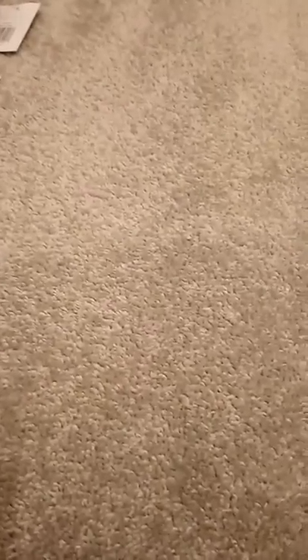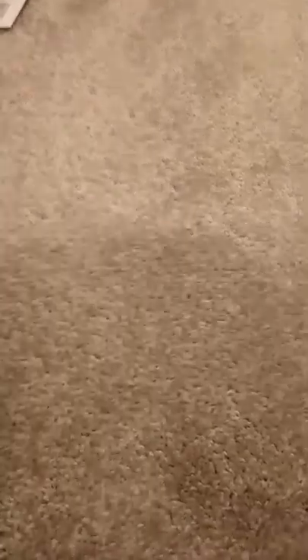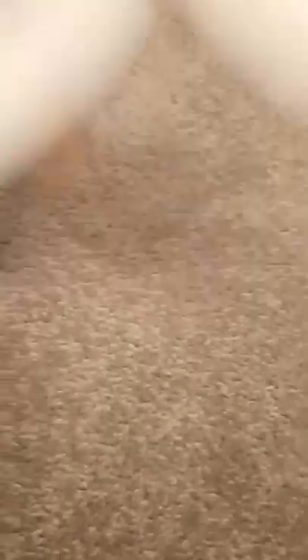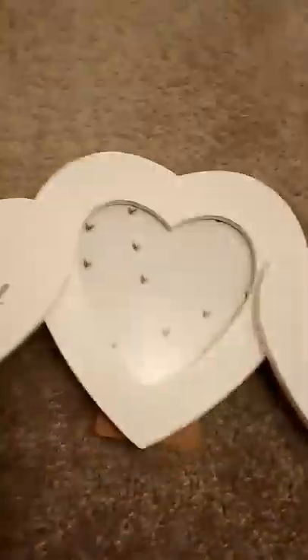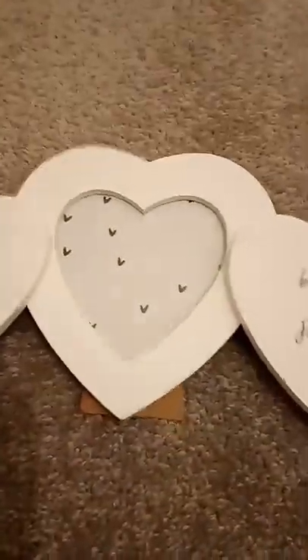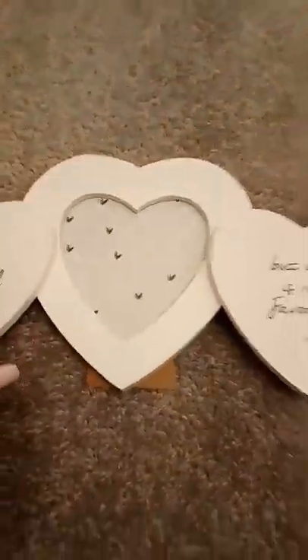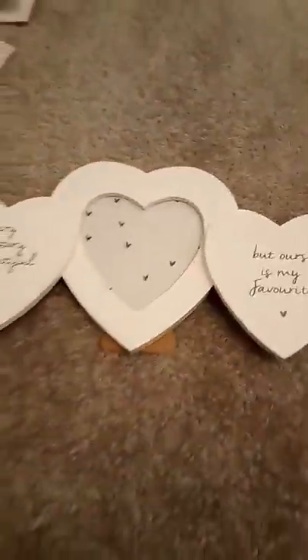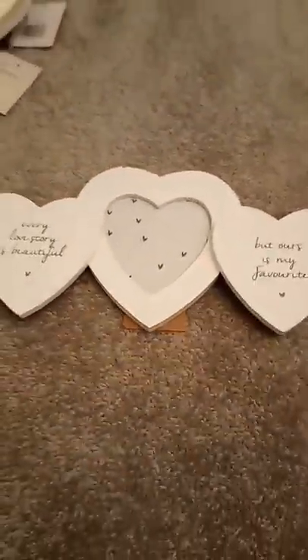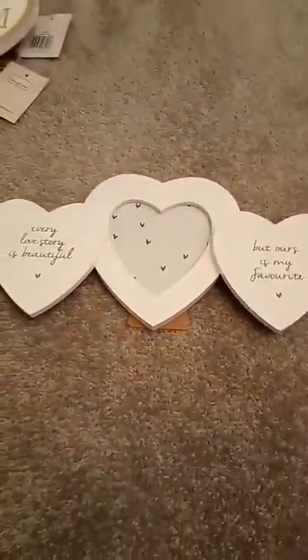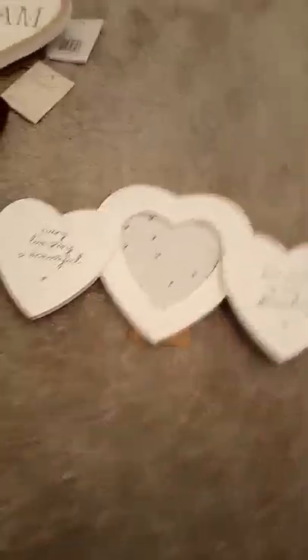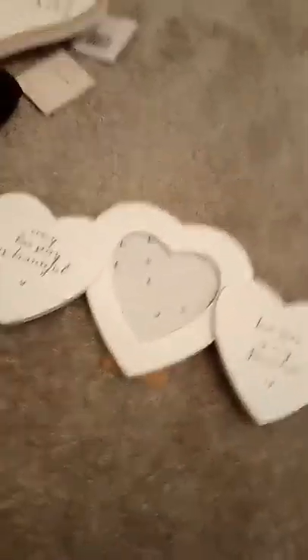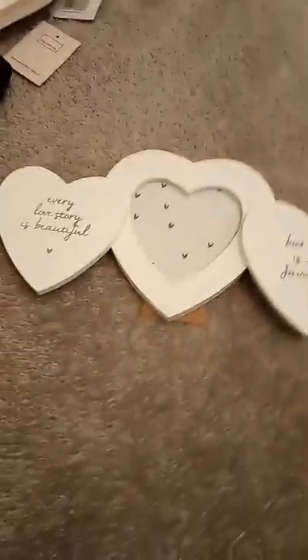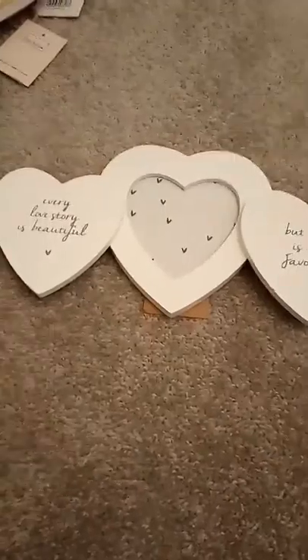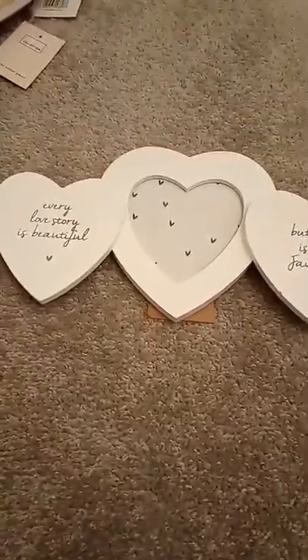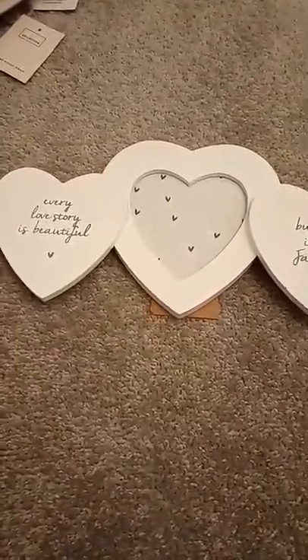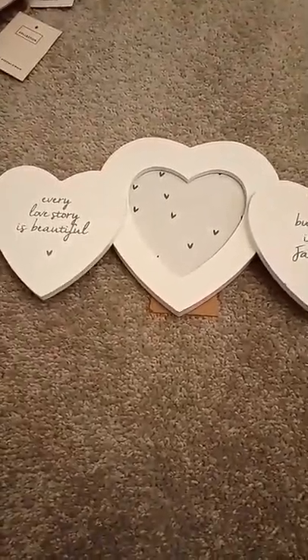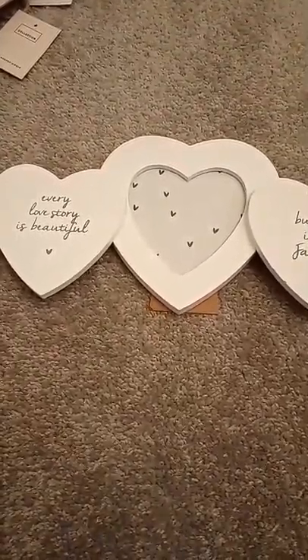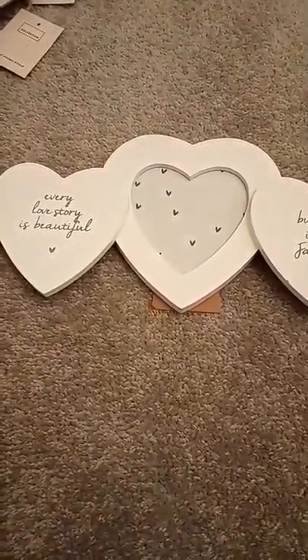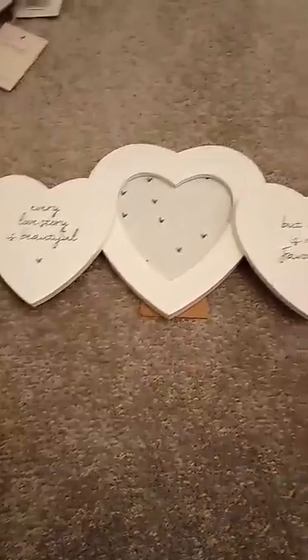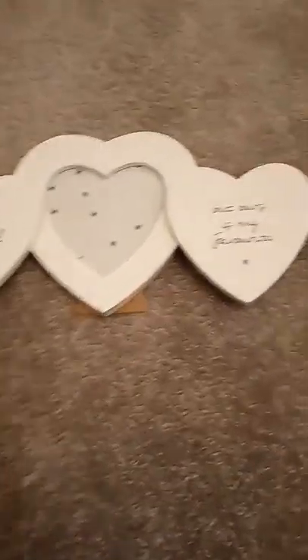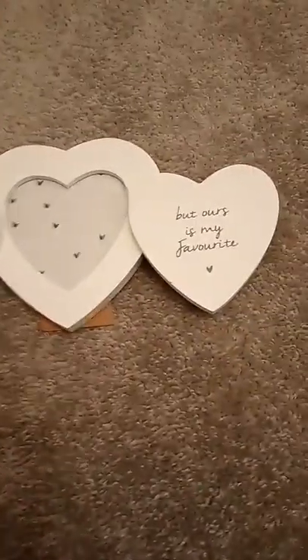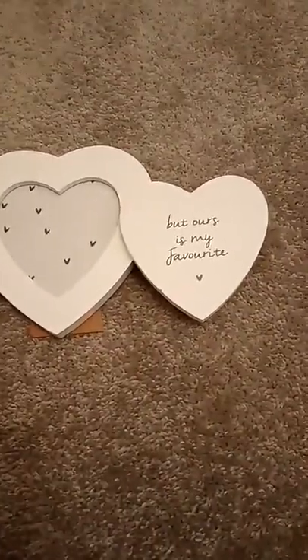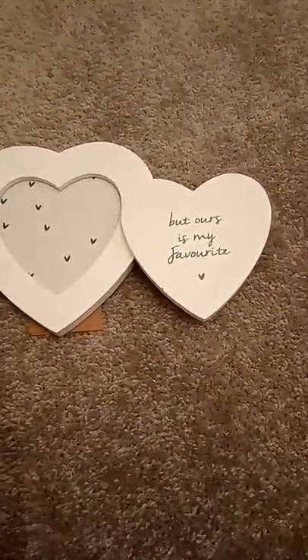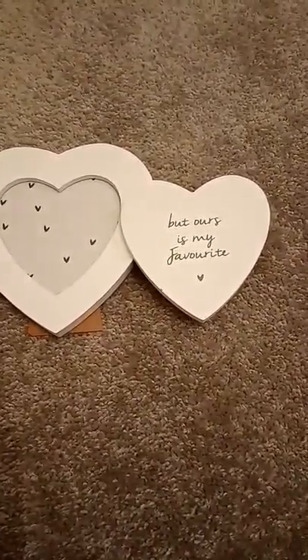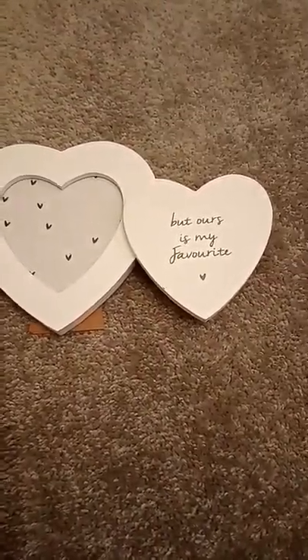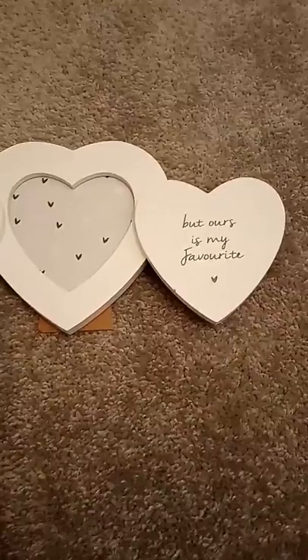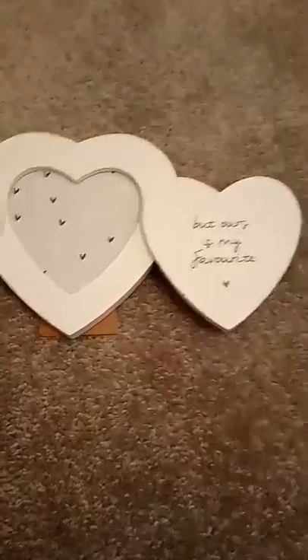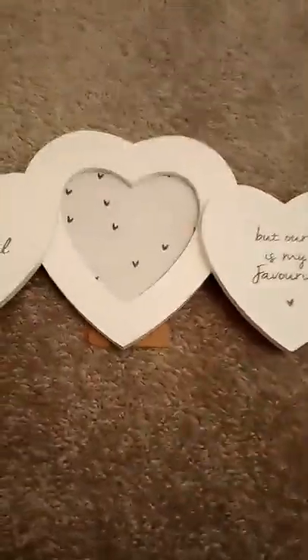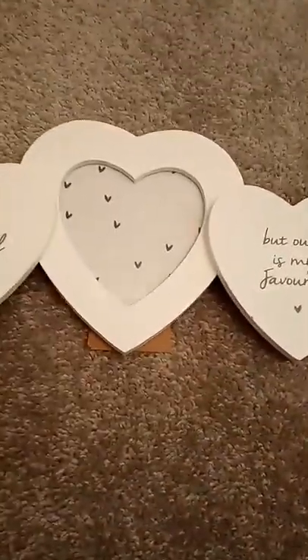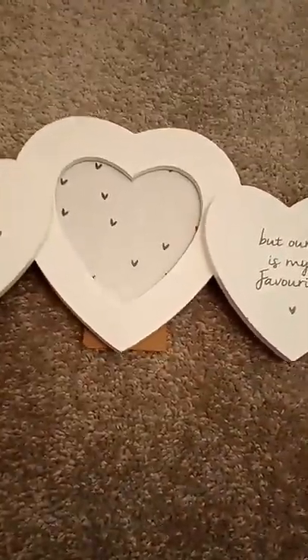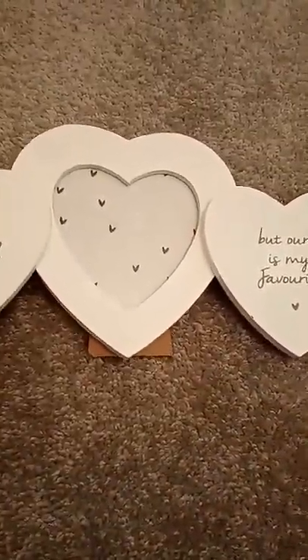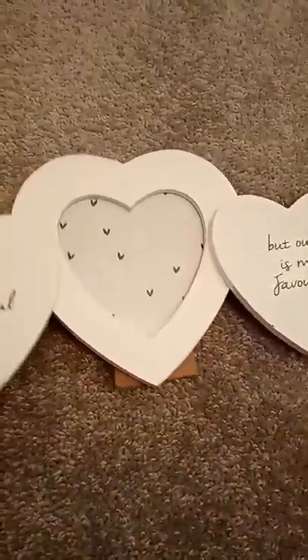And then I just picked up this little picture frame. I will probably give it to one of my daughters. It says 'Every love story is beautiful but ours is my favourite.' There is a little photo in the middle.